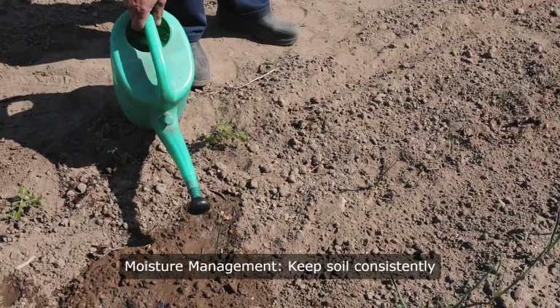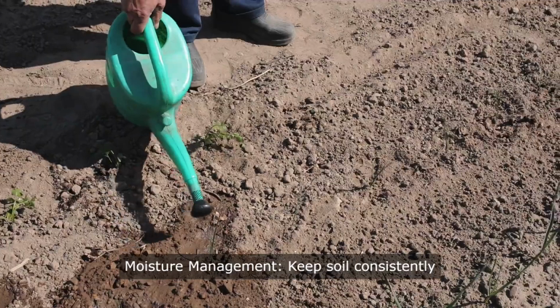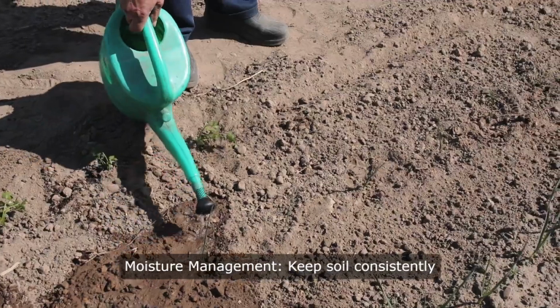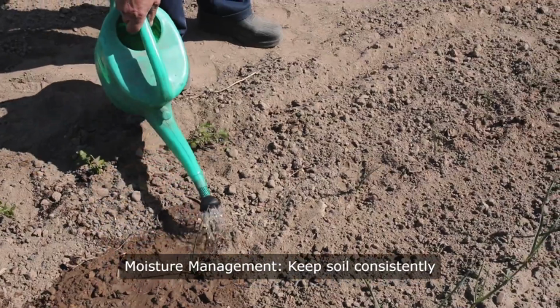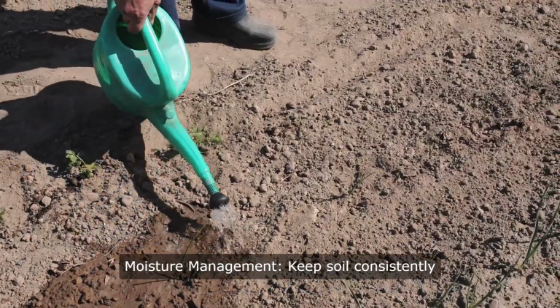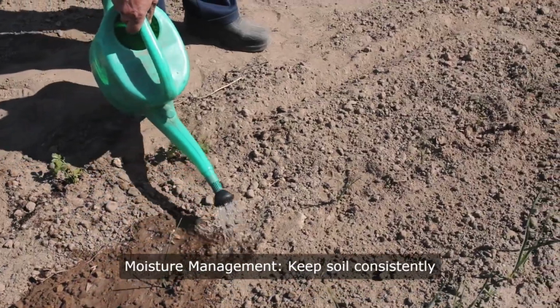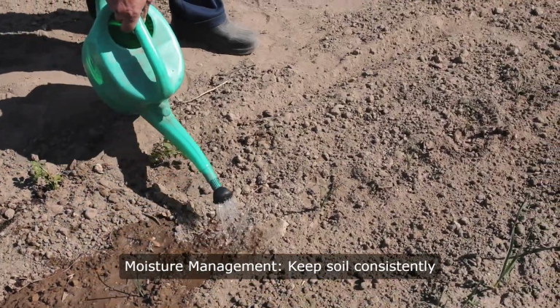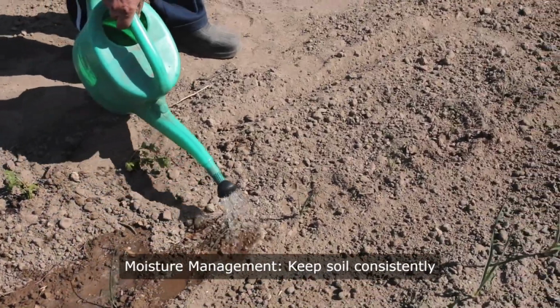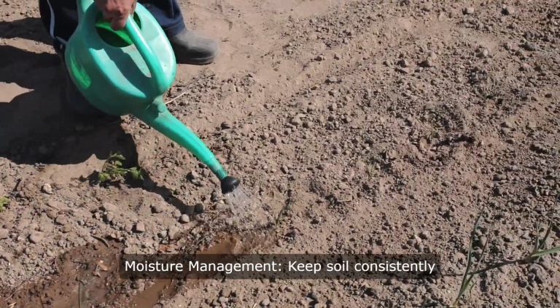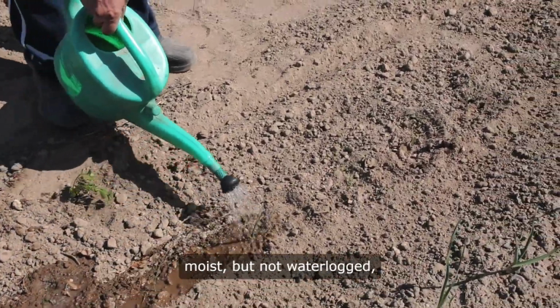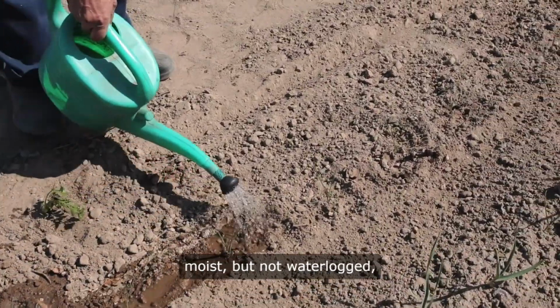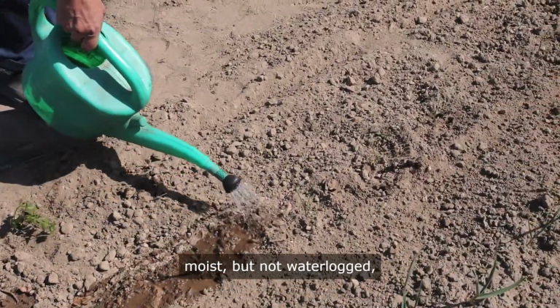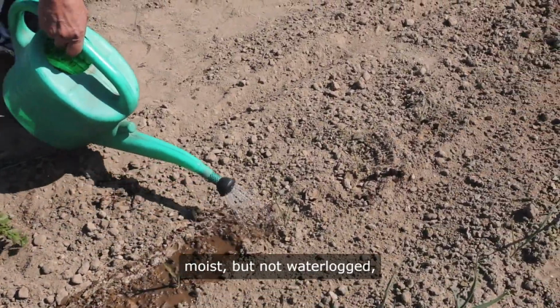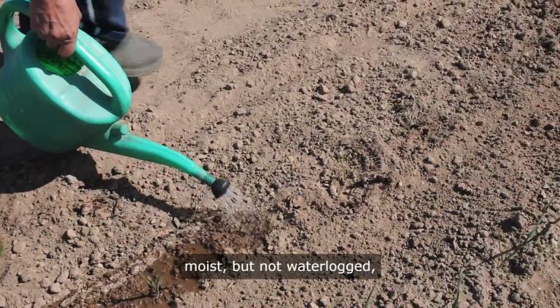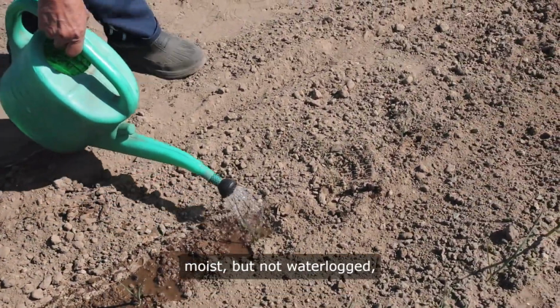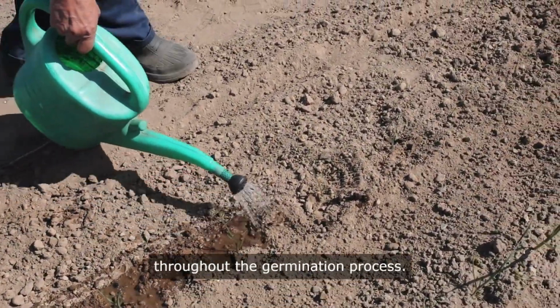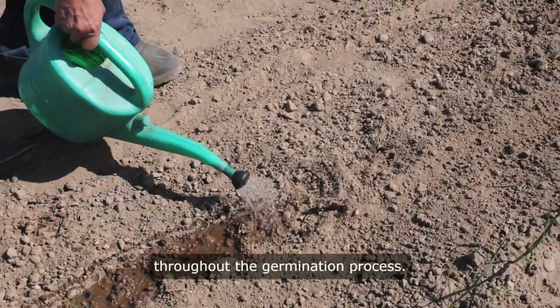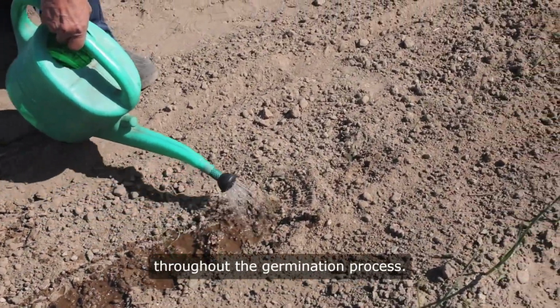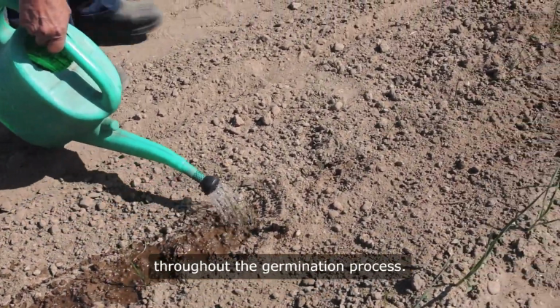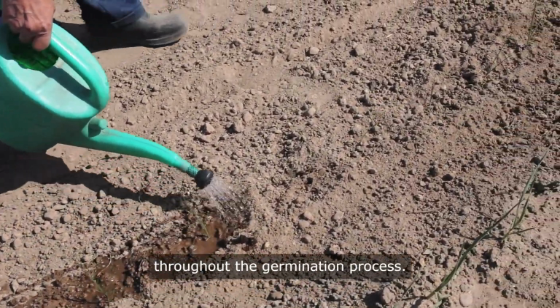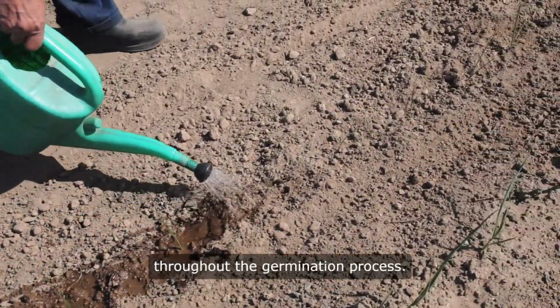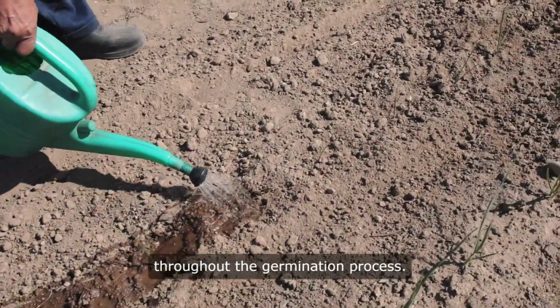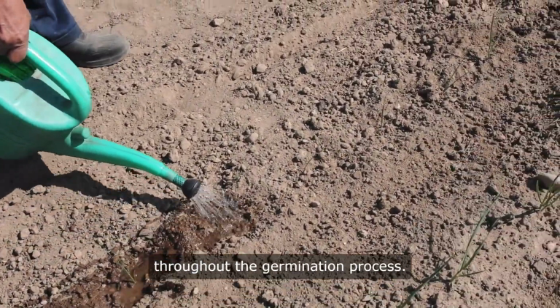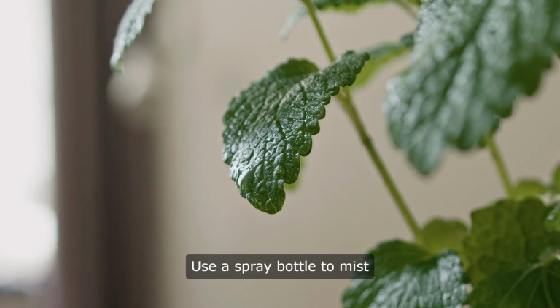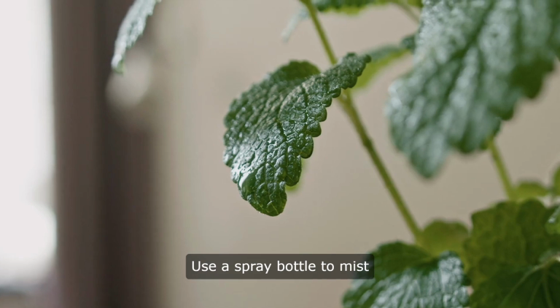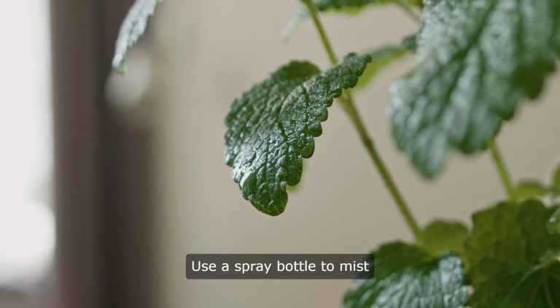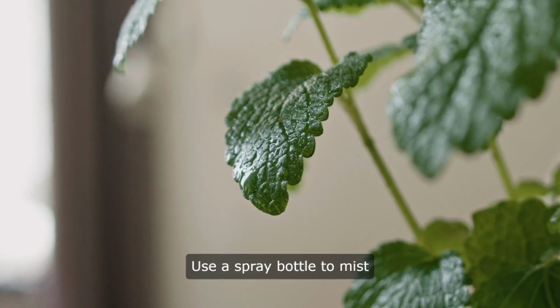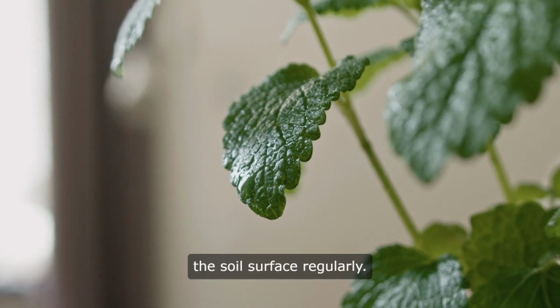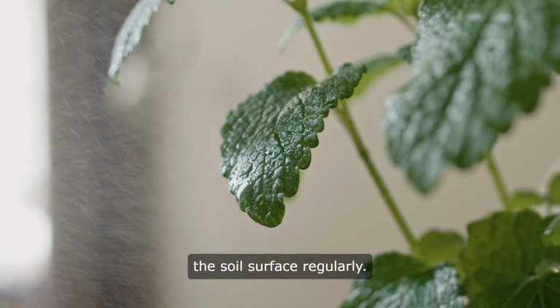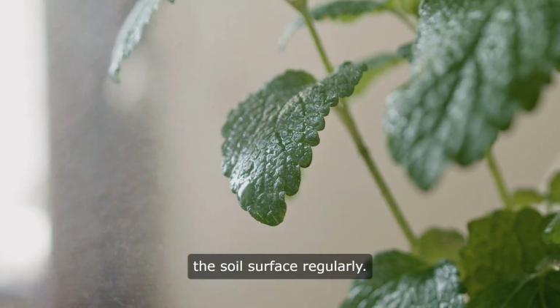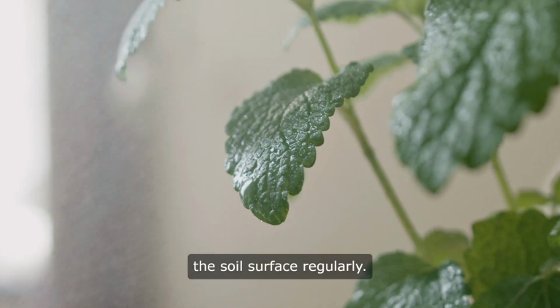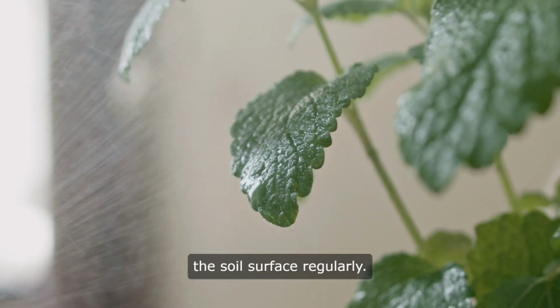Moisture management. Keep soil consistently moist but not waterlogged throughout the germination process. Use a spray bottle to mist the soil surface regularly.